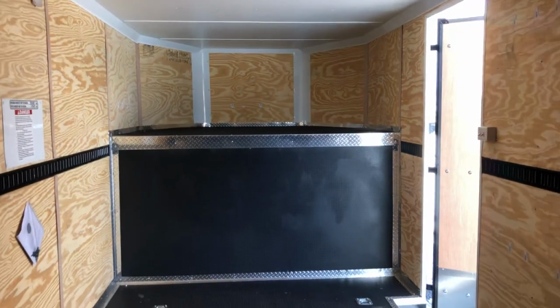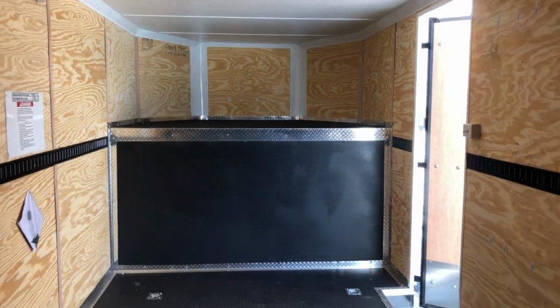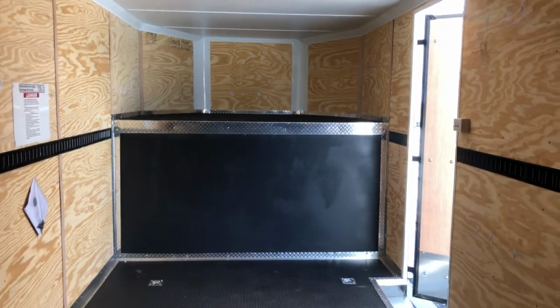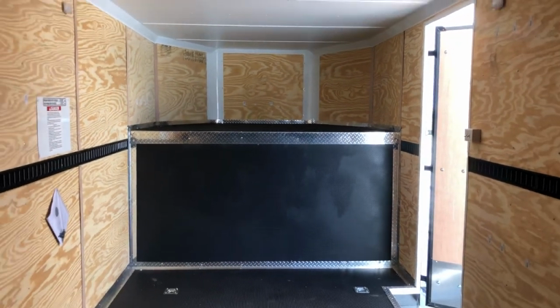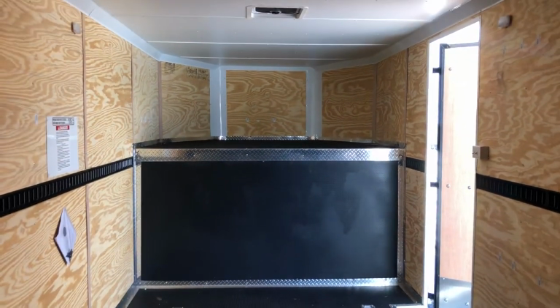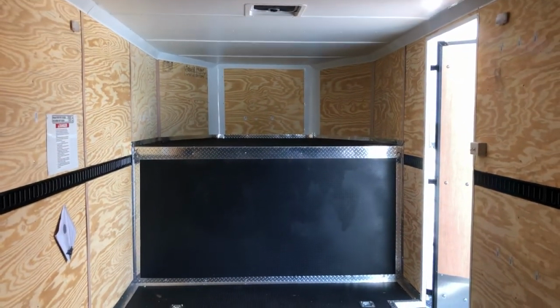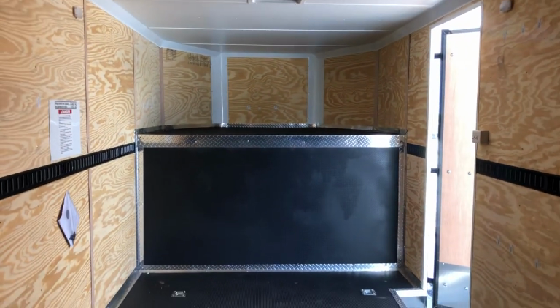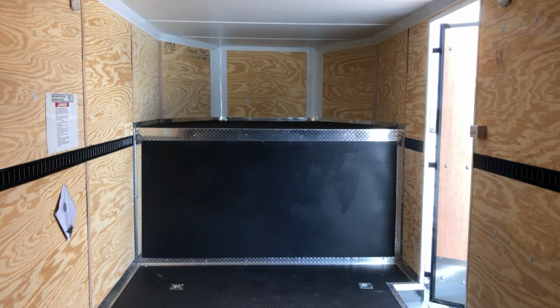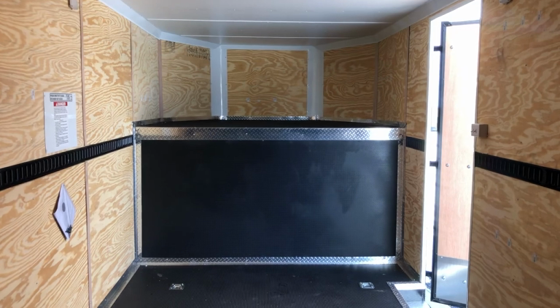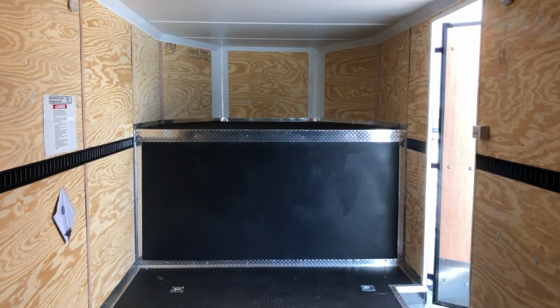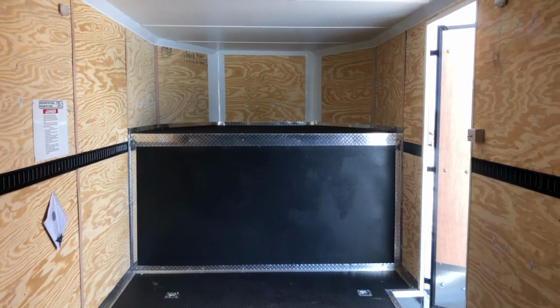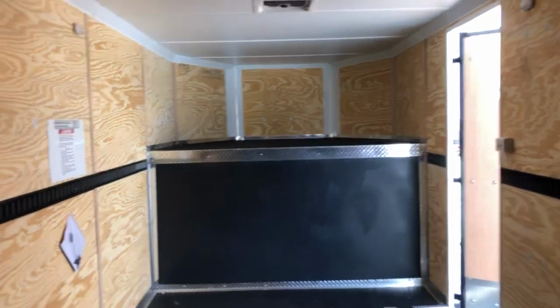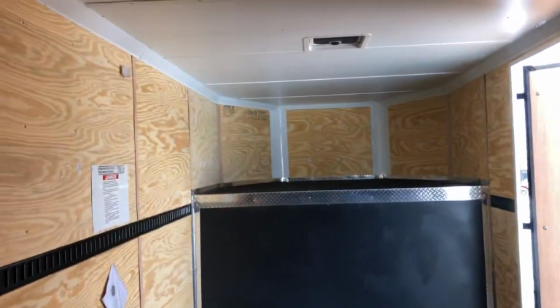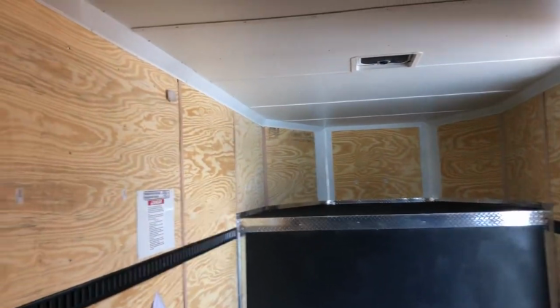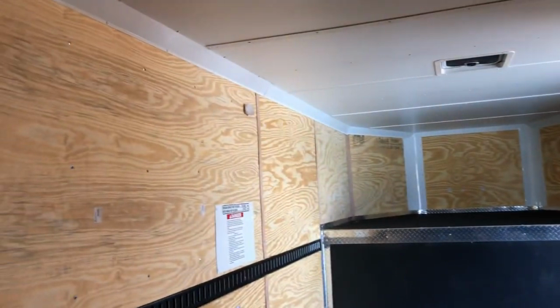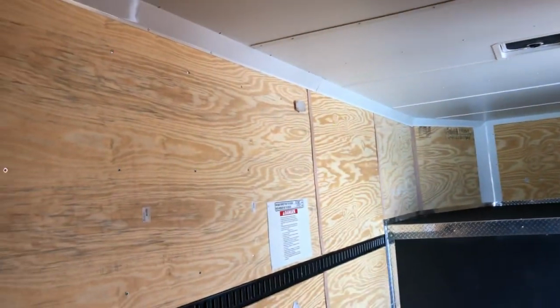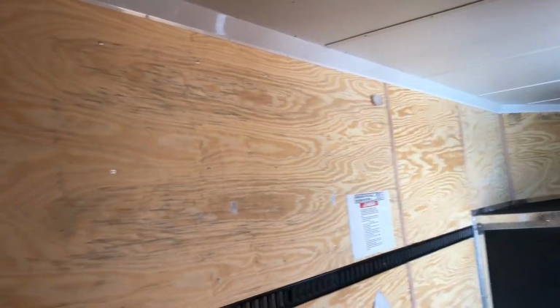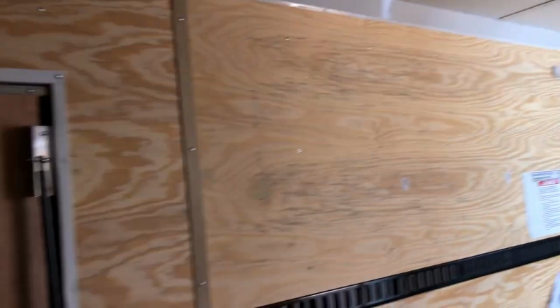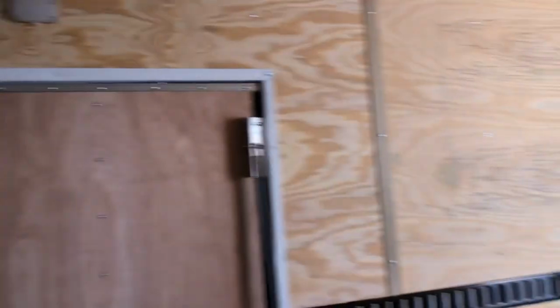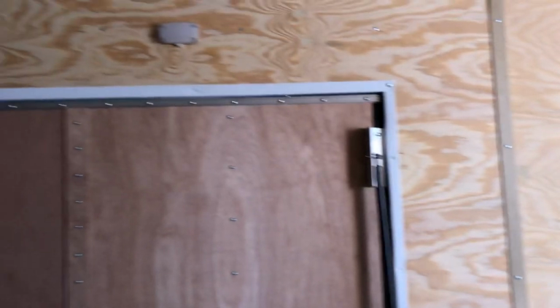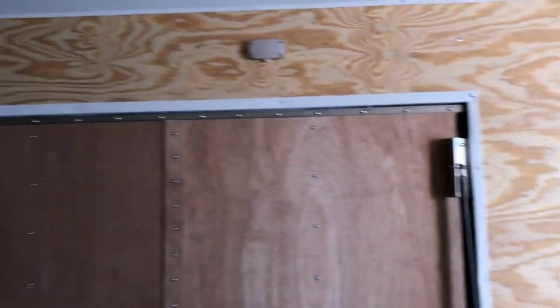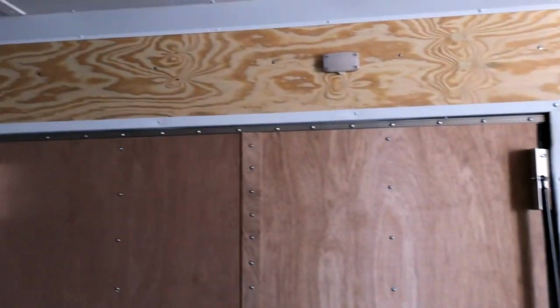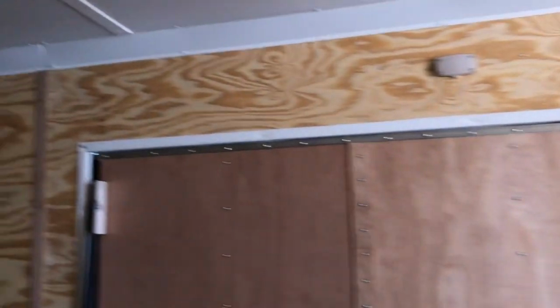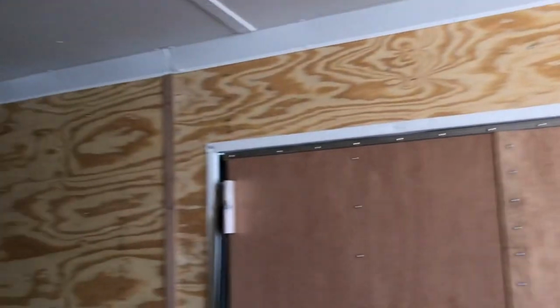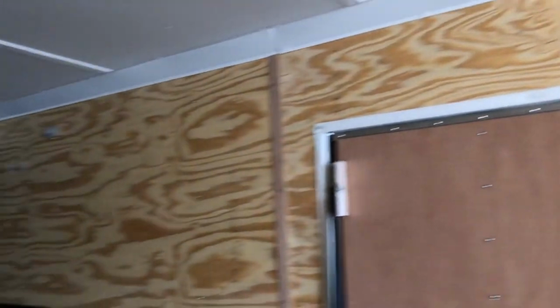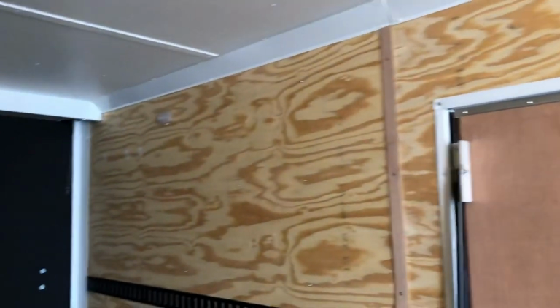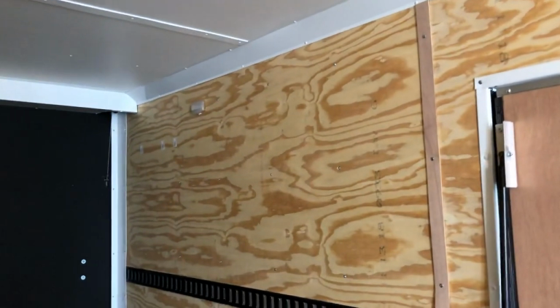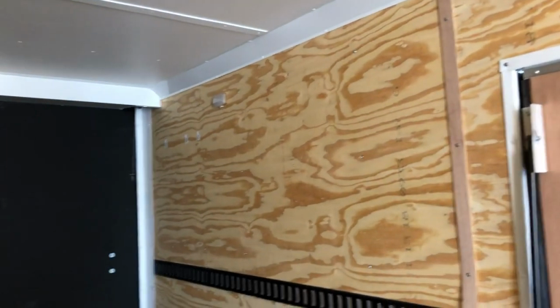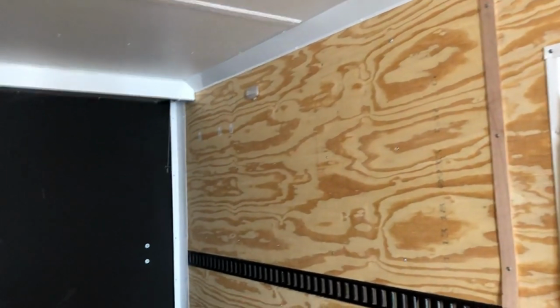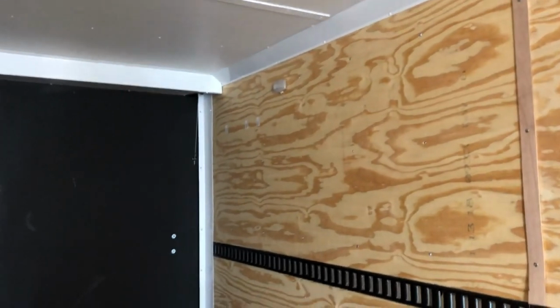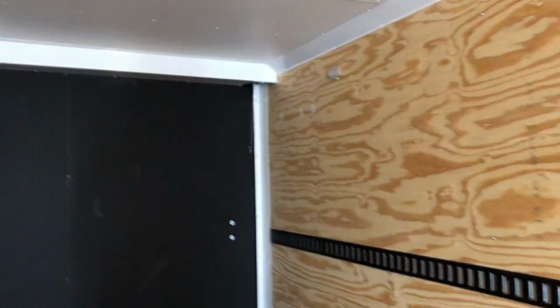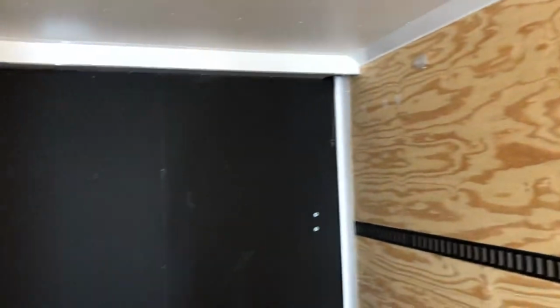There's your eight-foot neck space. You do have some puck lights throughout — looks like six of those little guys right there. They're really bright and efficient and you can flip those on with a light switch.